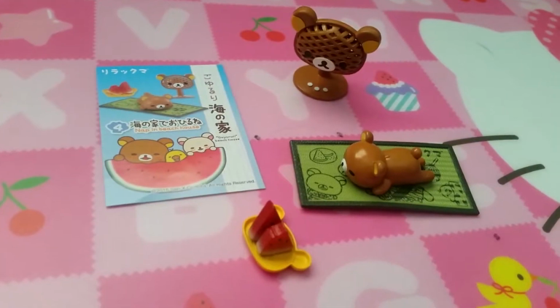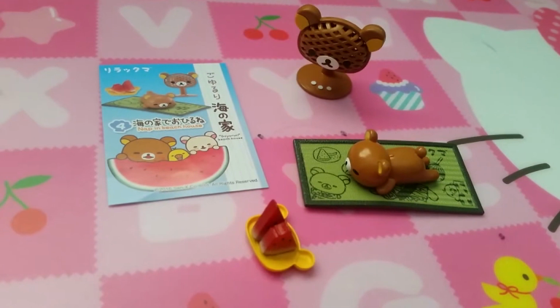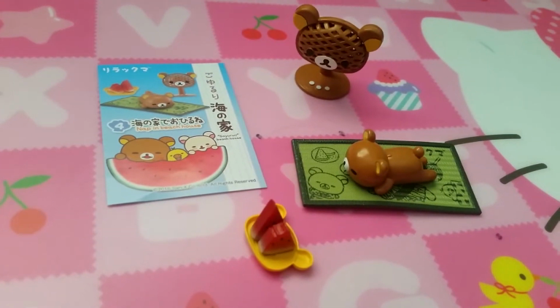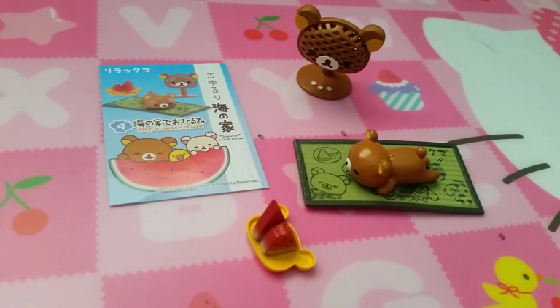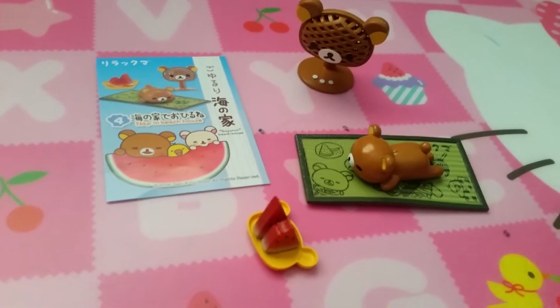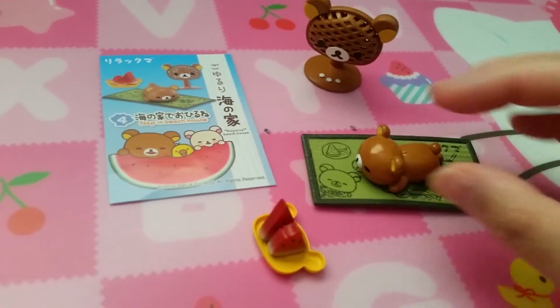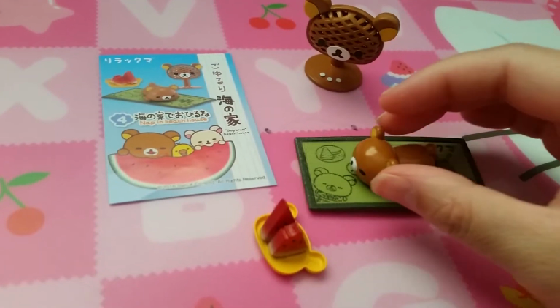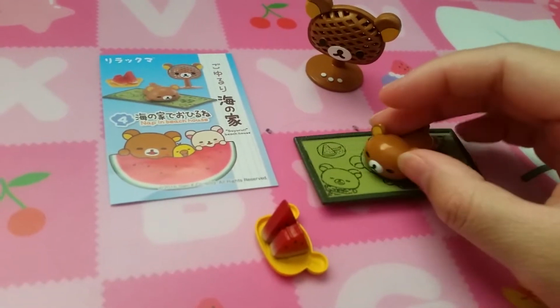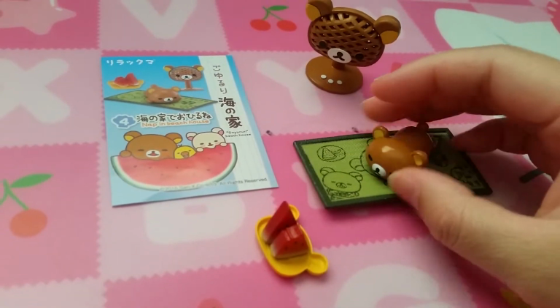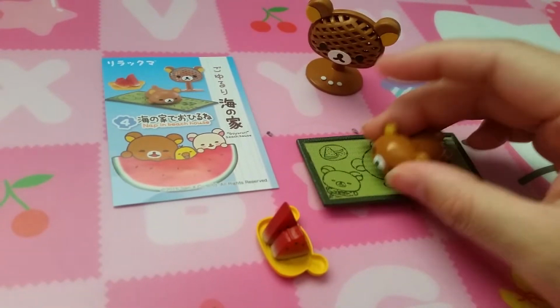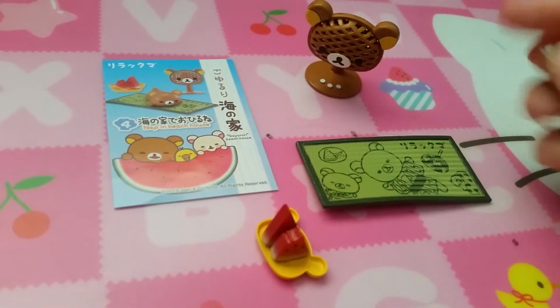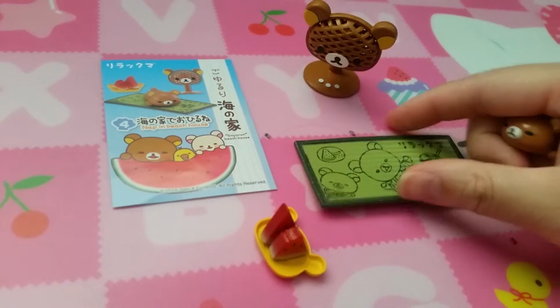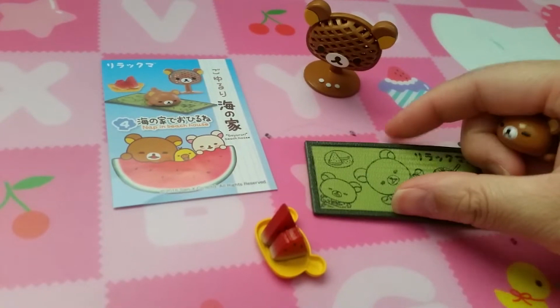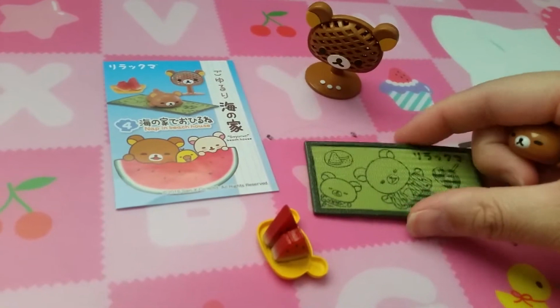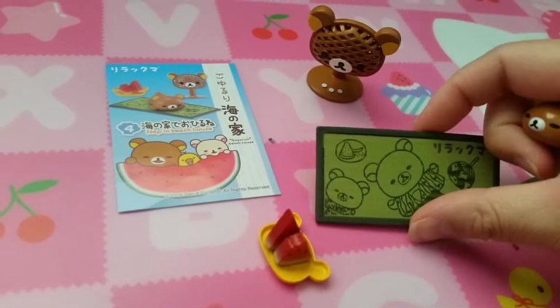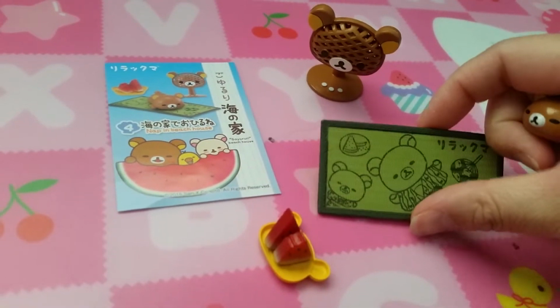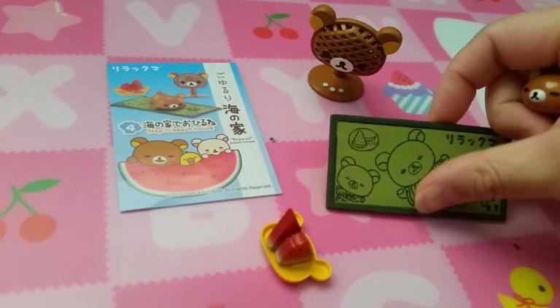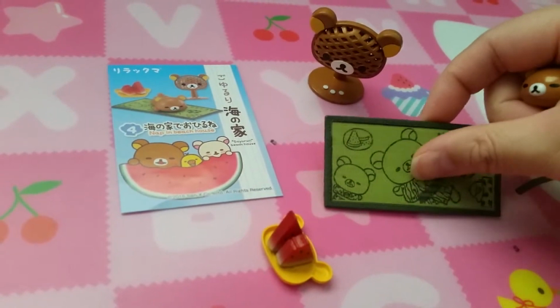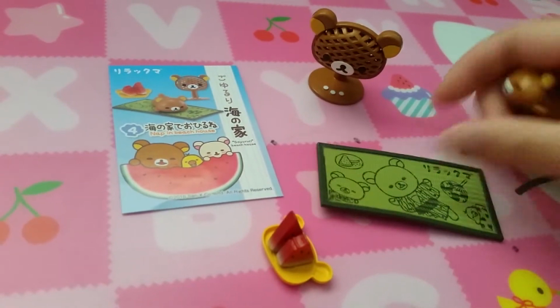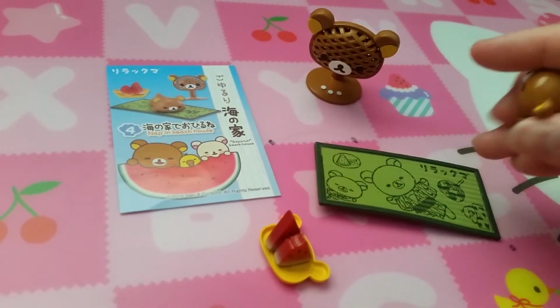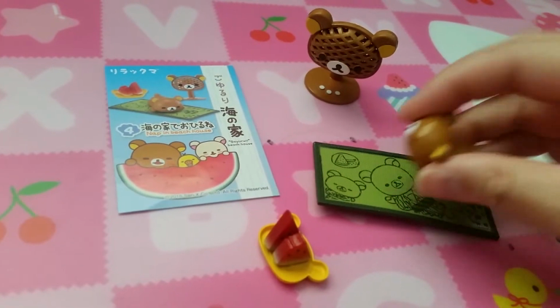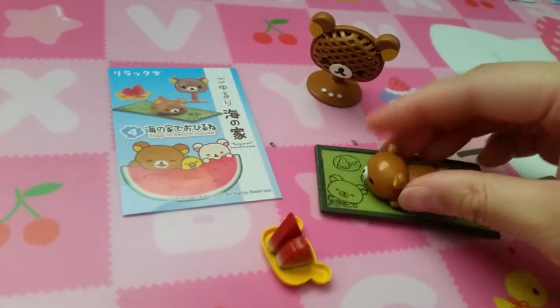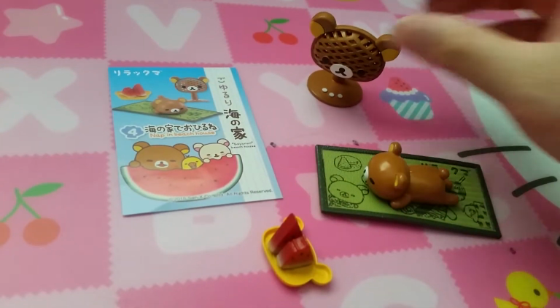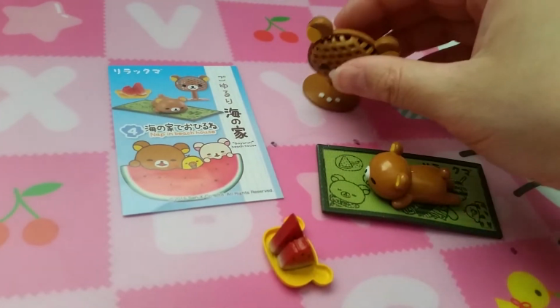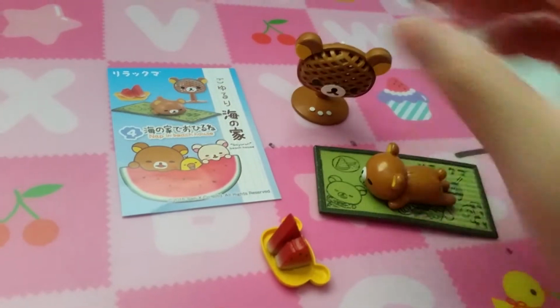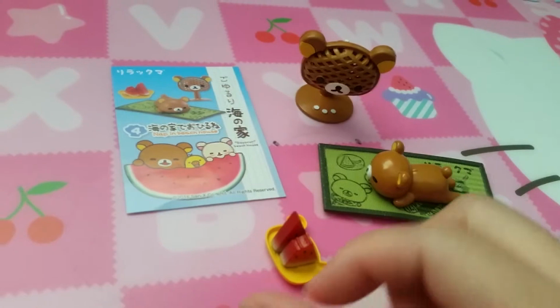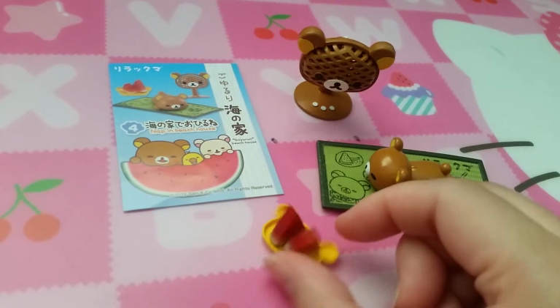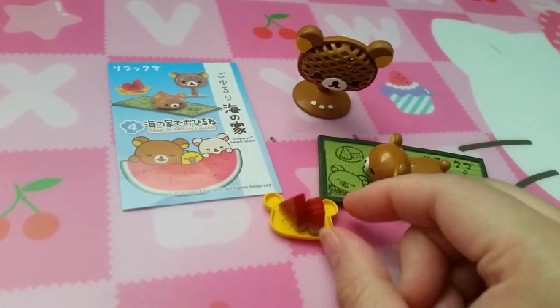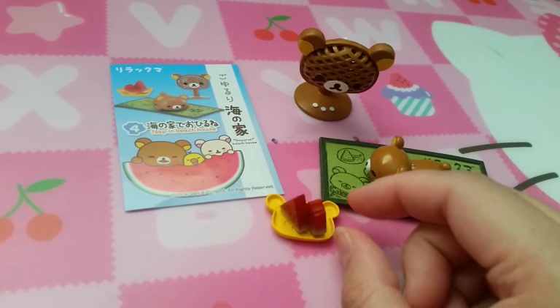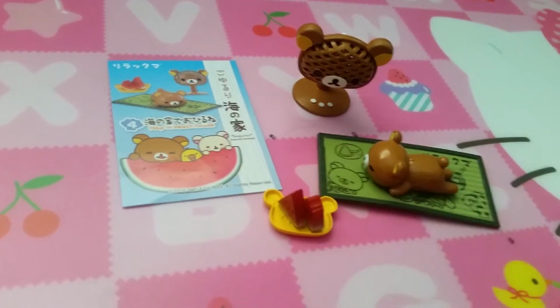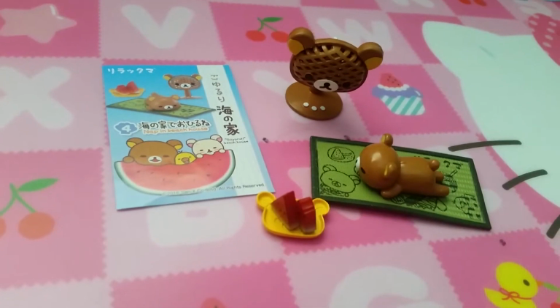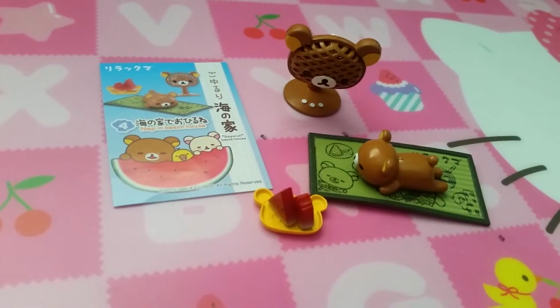Set four is napping in a beach house. Here's Rilakkuma just napping on a tatami mat or some kind of rug, with a fan and having some delicious watermelon.